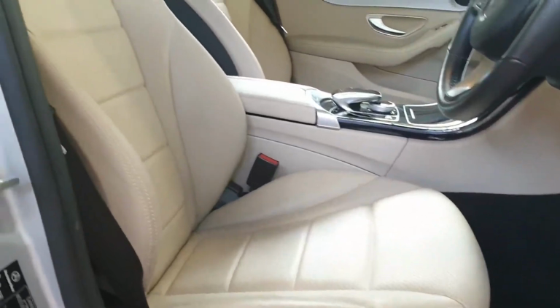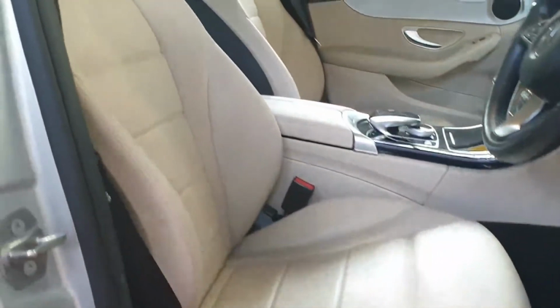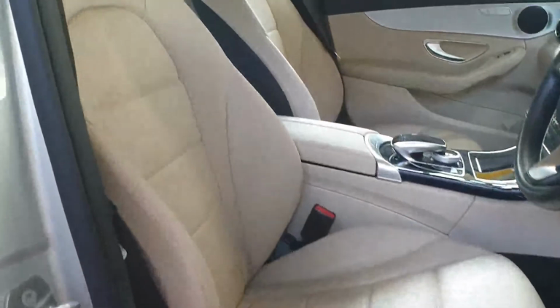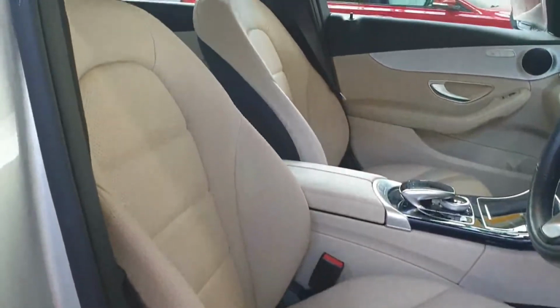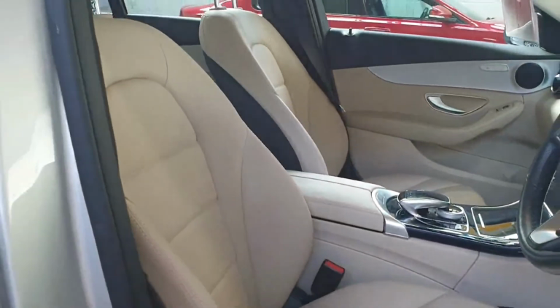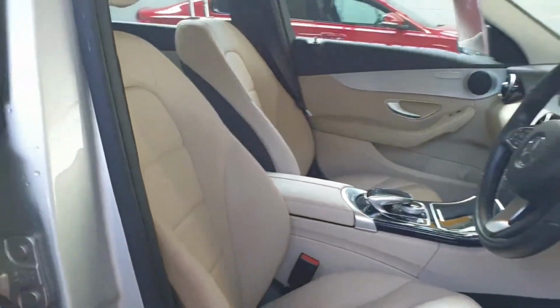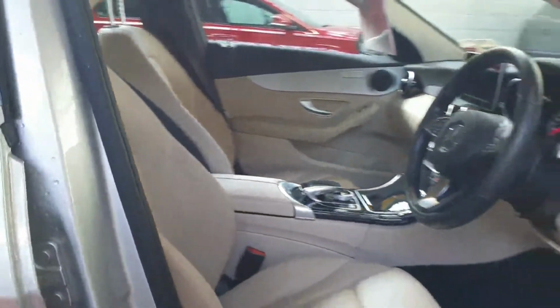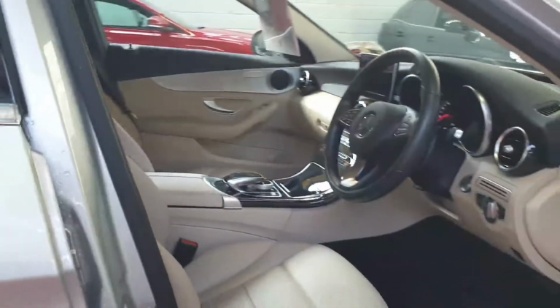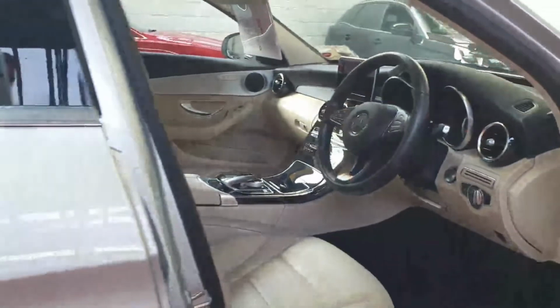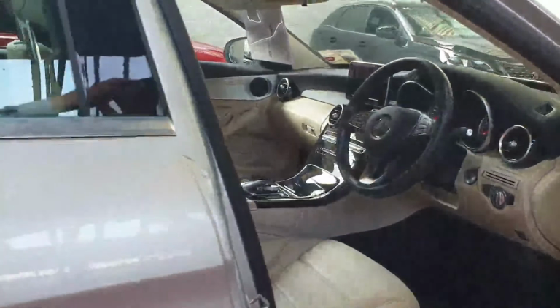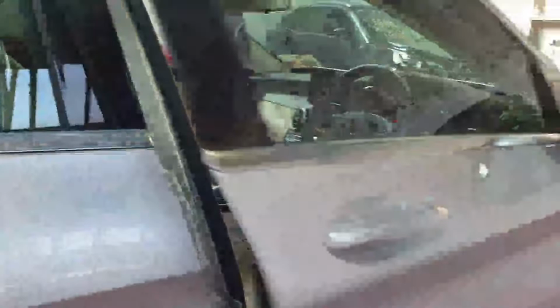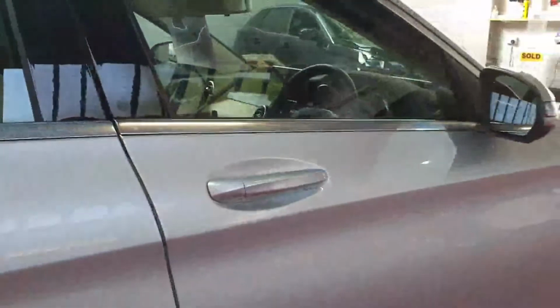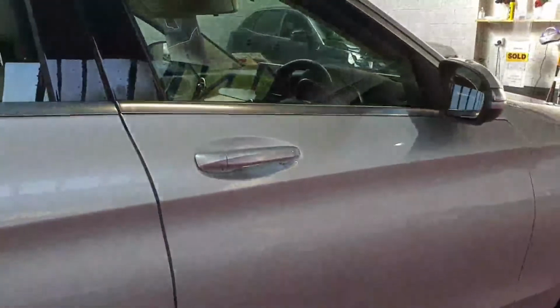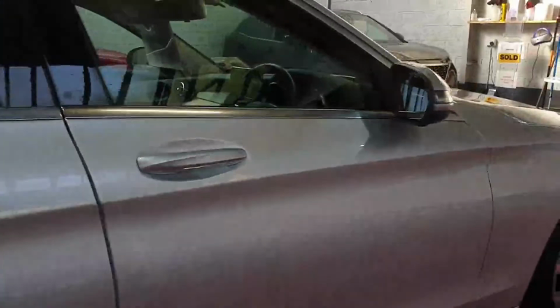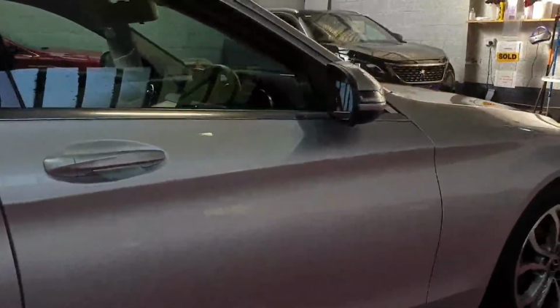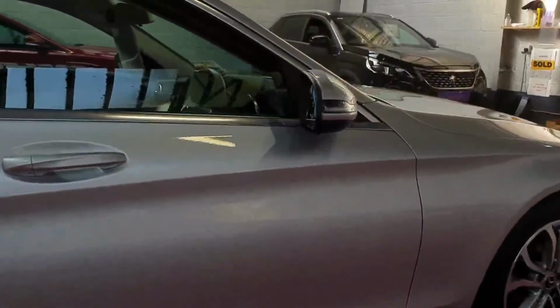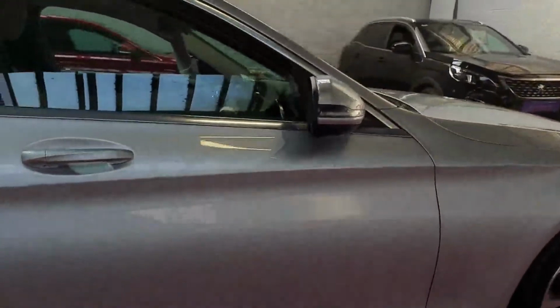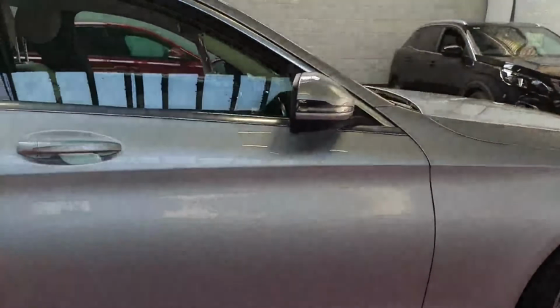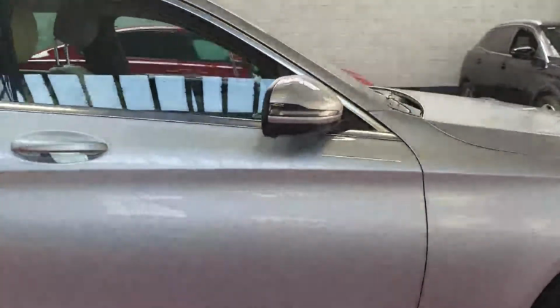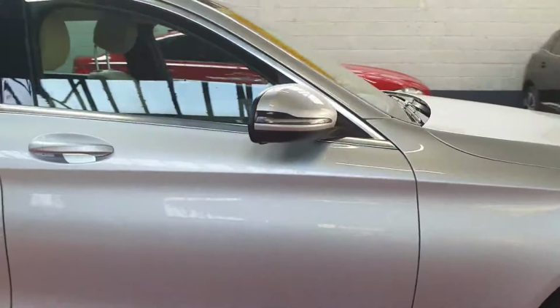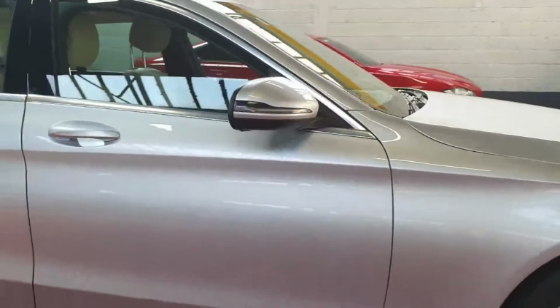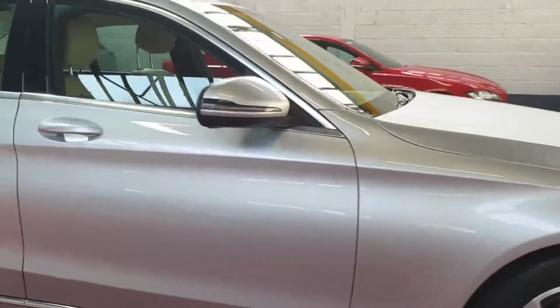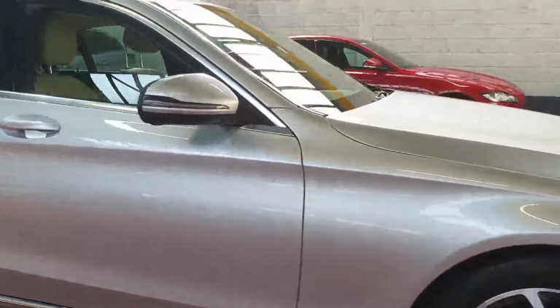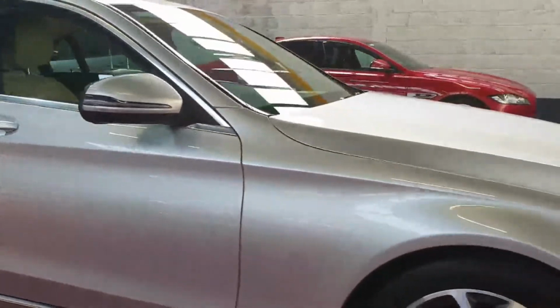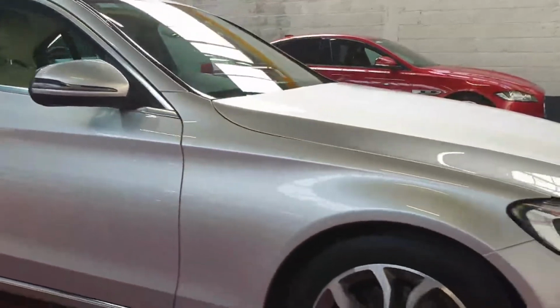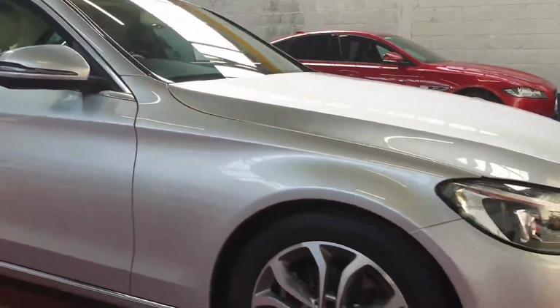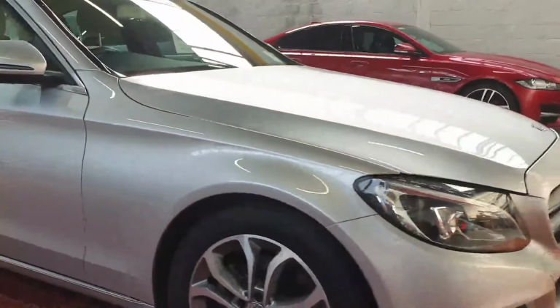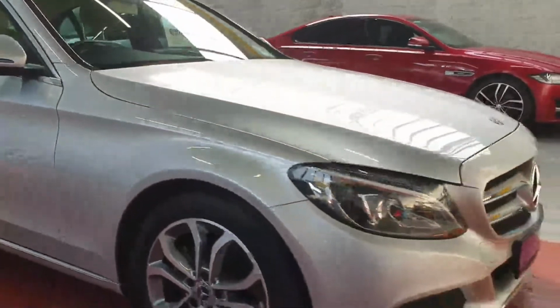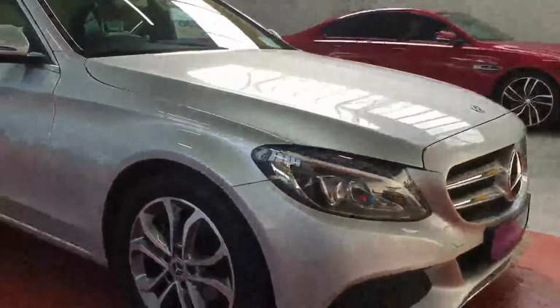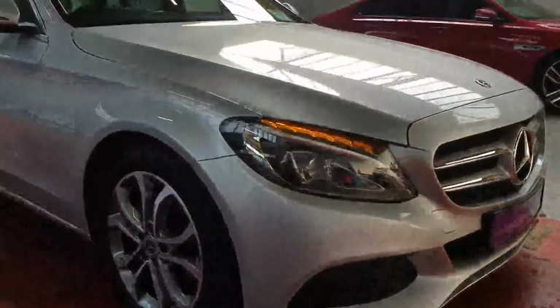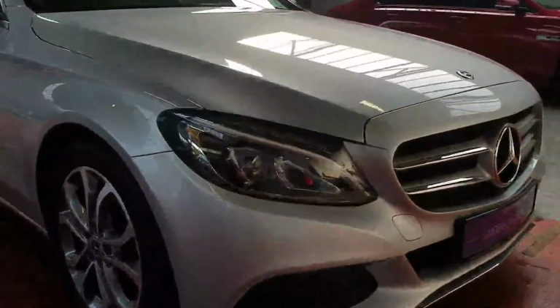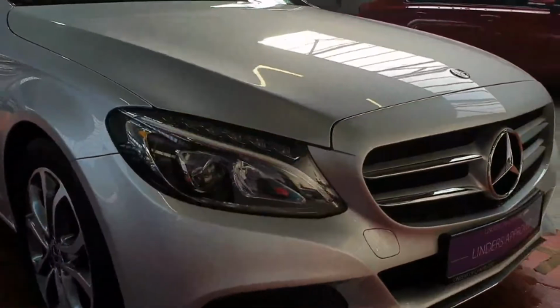You can see it's in excellent condition inside and out. All the usual extras: sat-nav, cruise control, dual zone climate control, and as I said, heated seats on that lovely cream leather too.